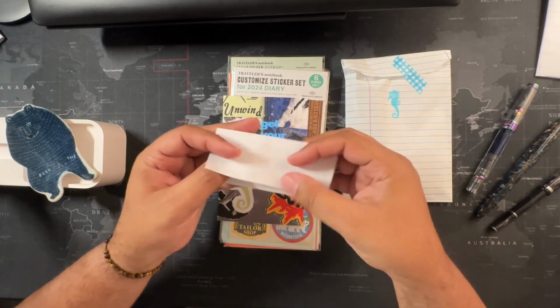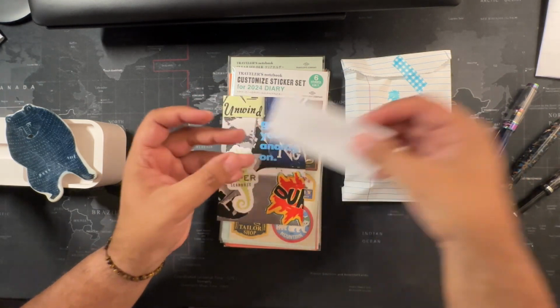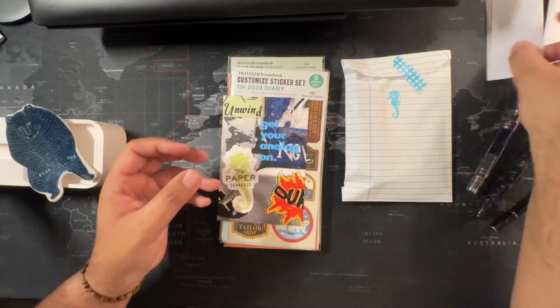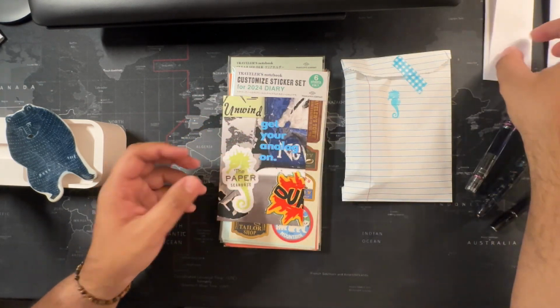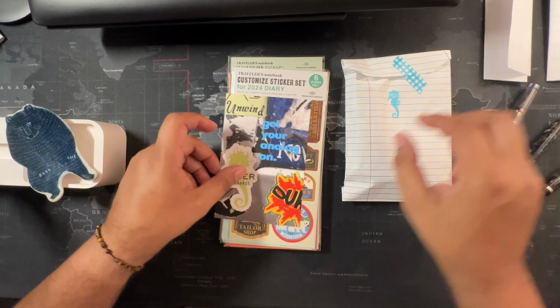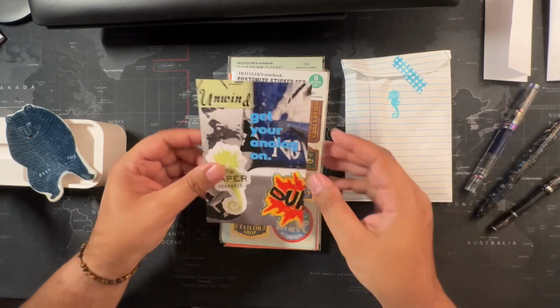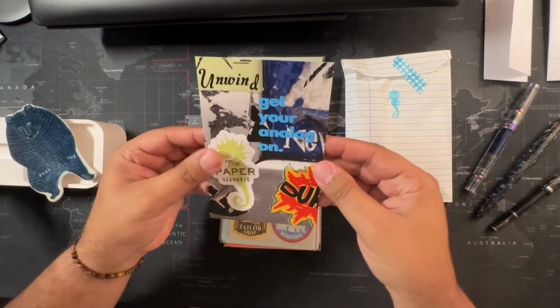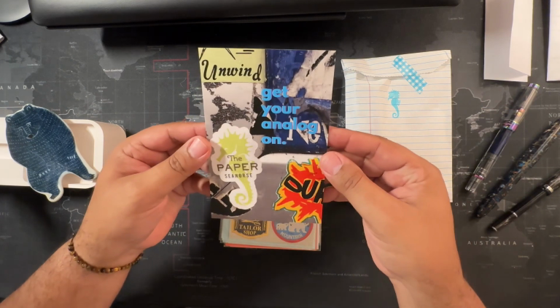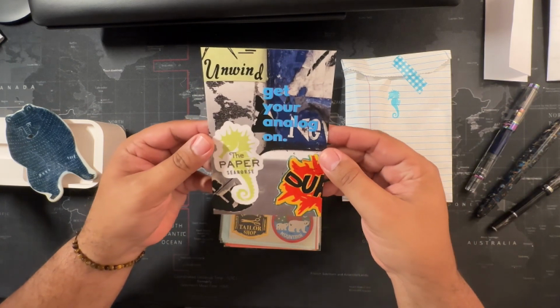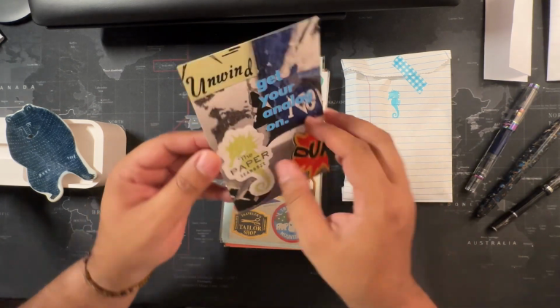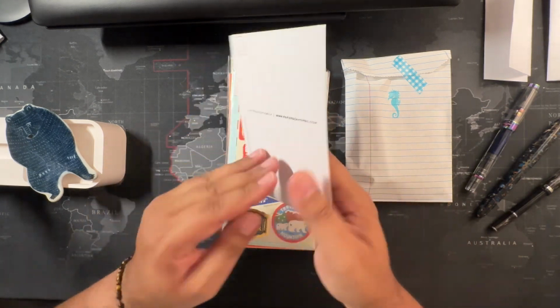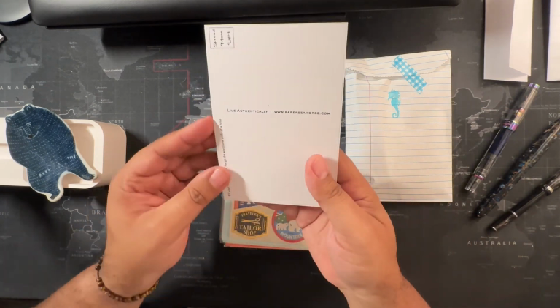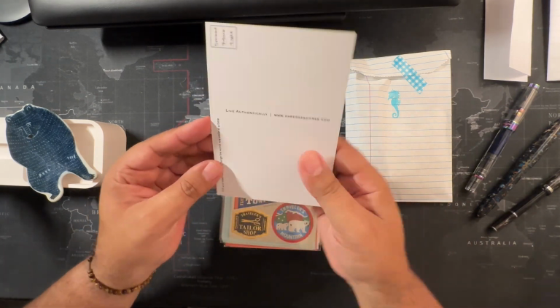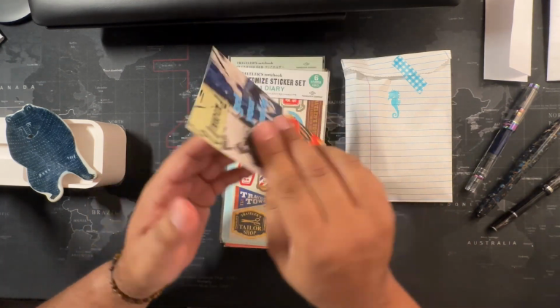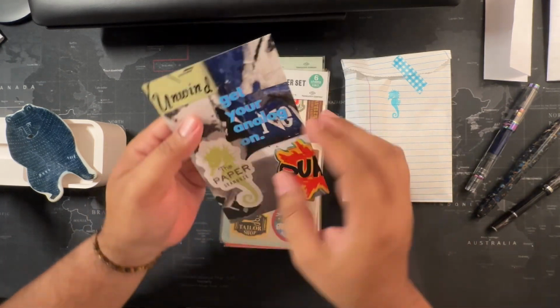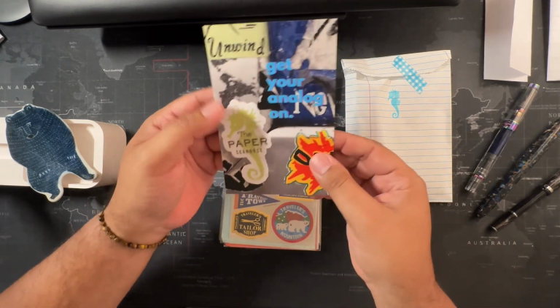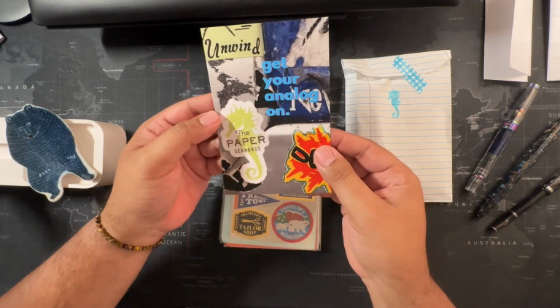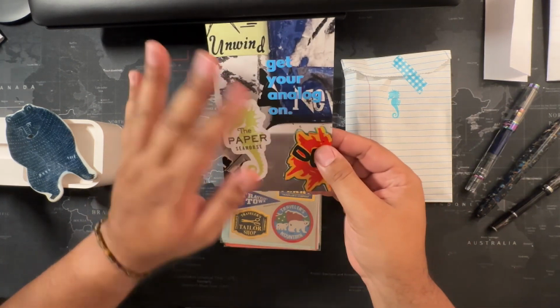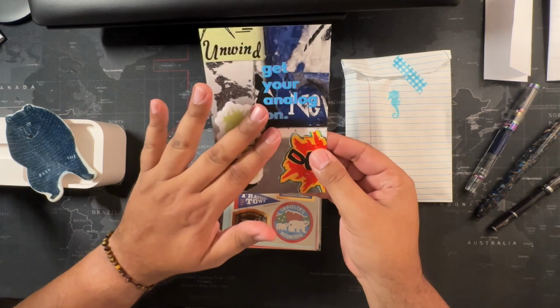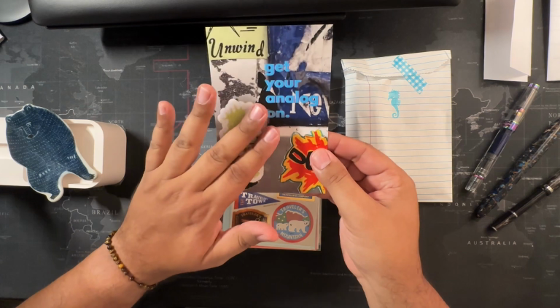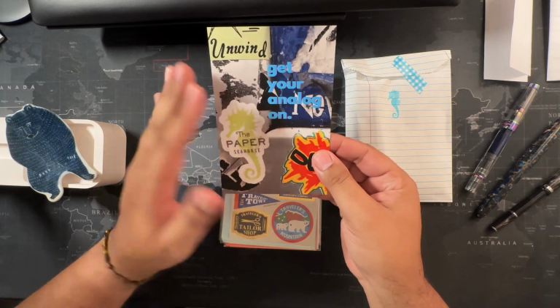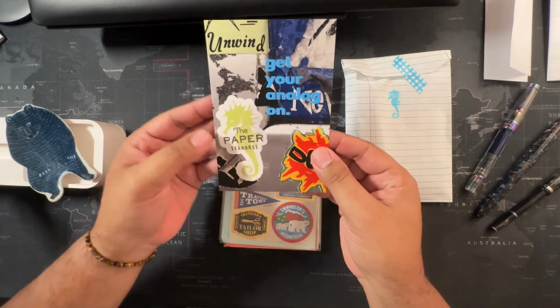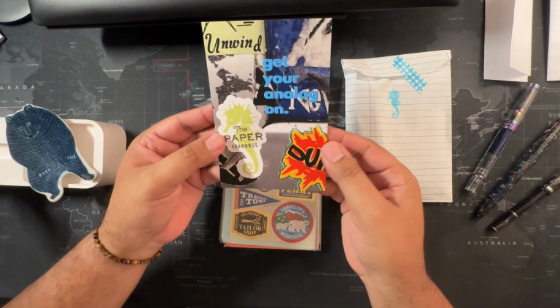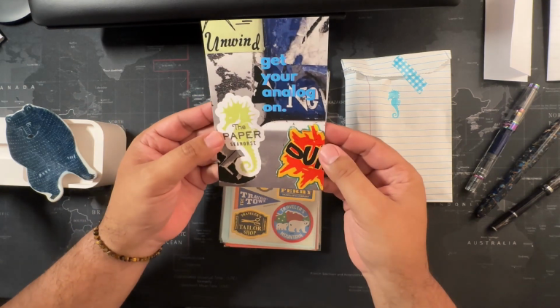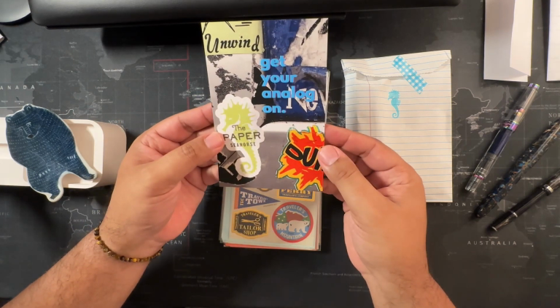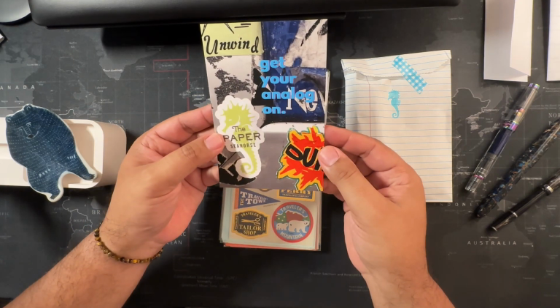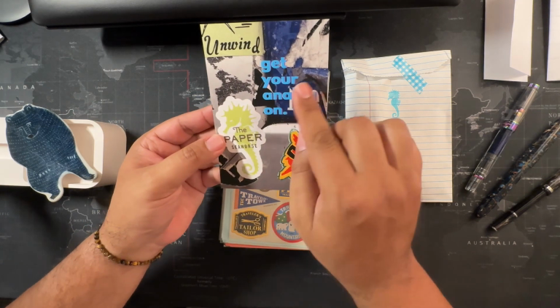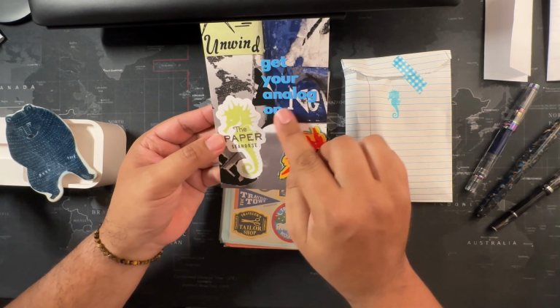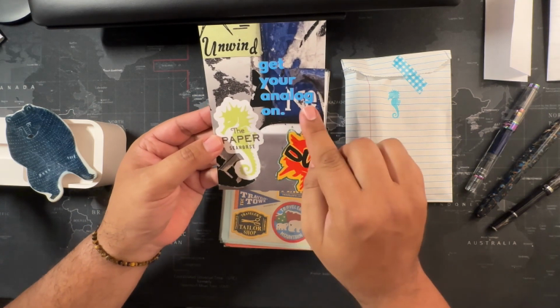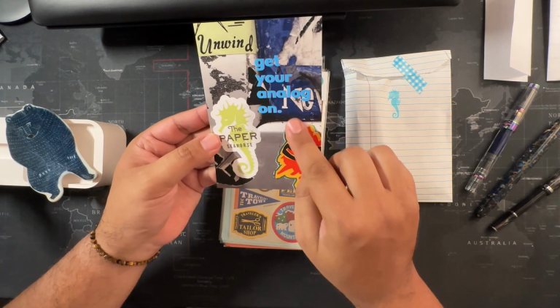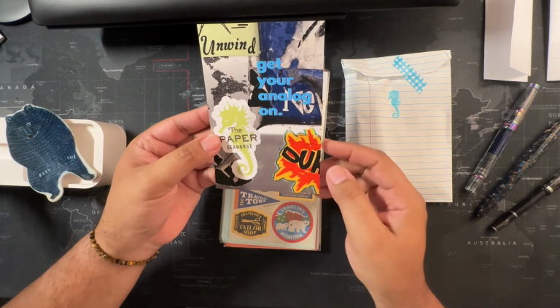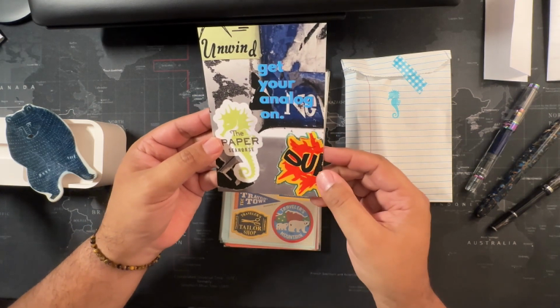Over to the side here's their lovely postcard — I even got to choose one as well. They're absolutely awesome. 'Unwind and get your analog on.'